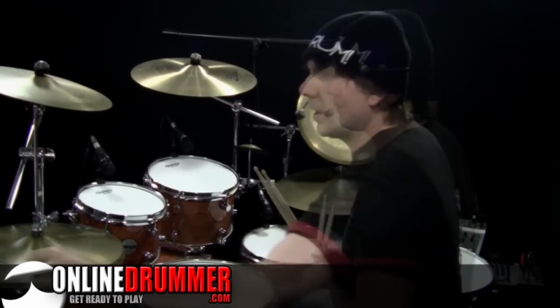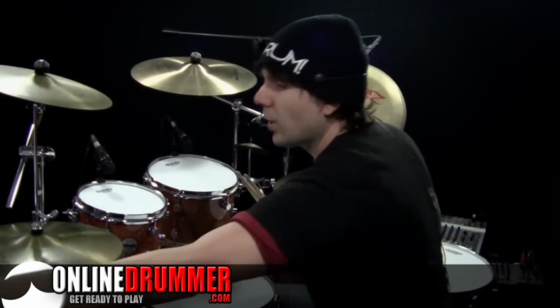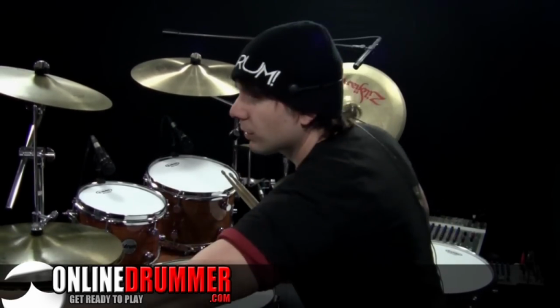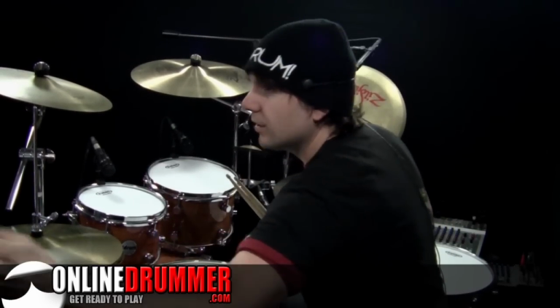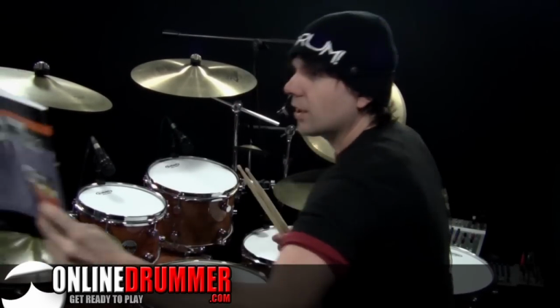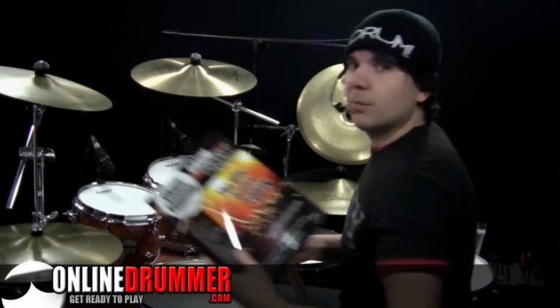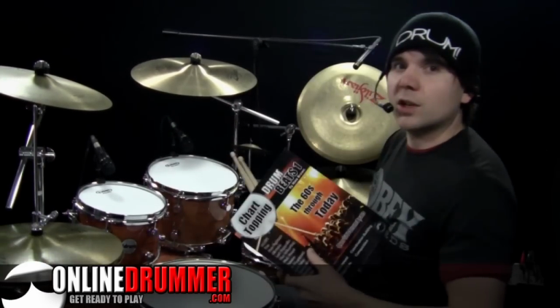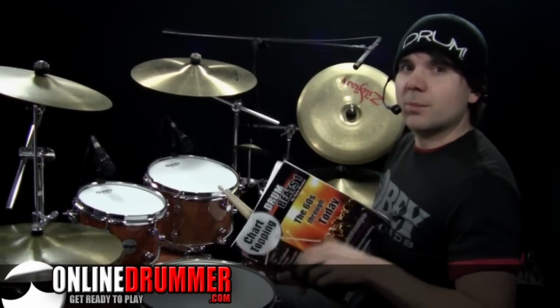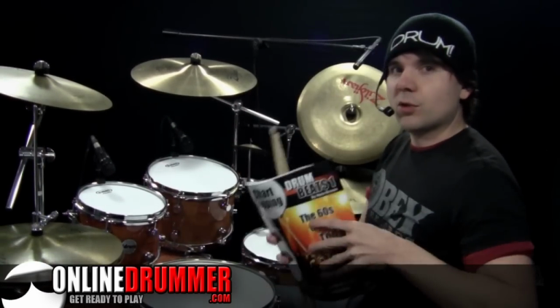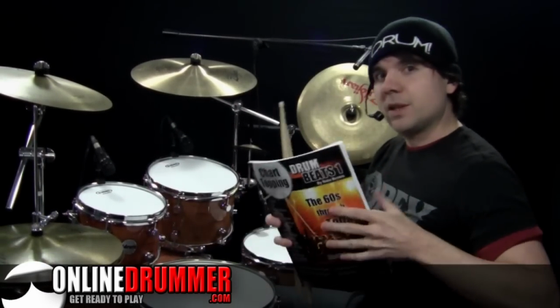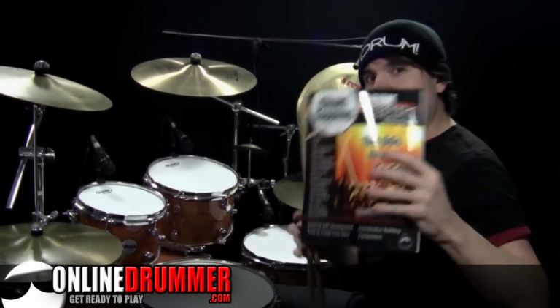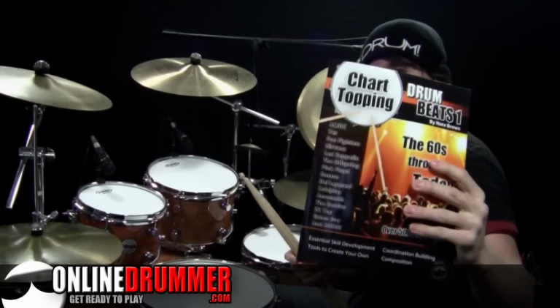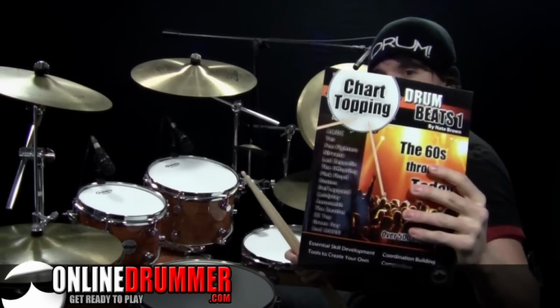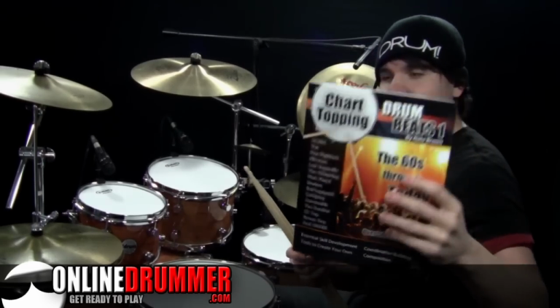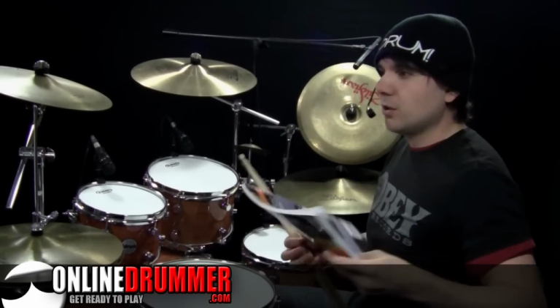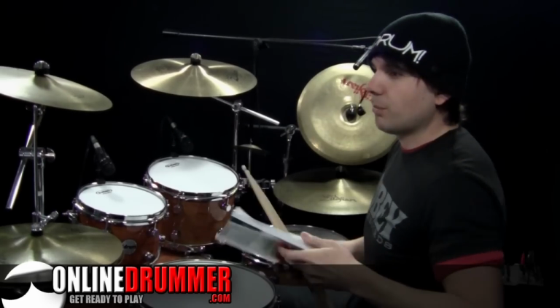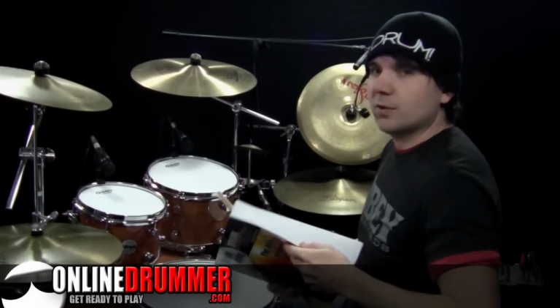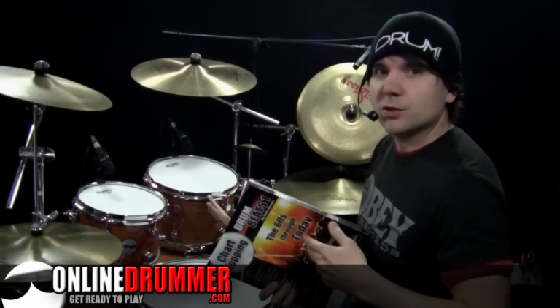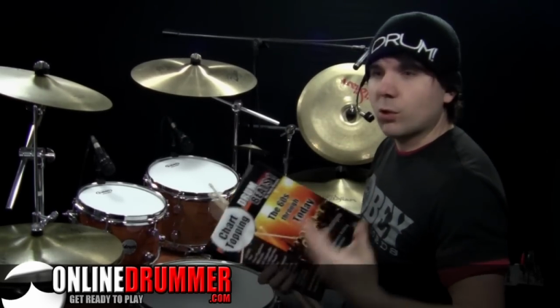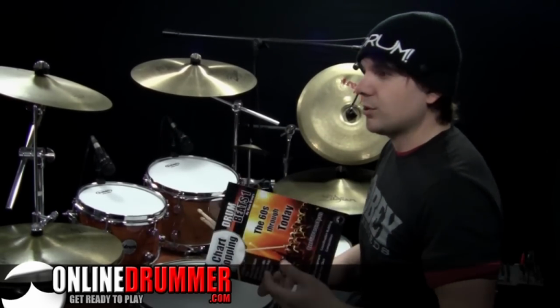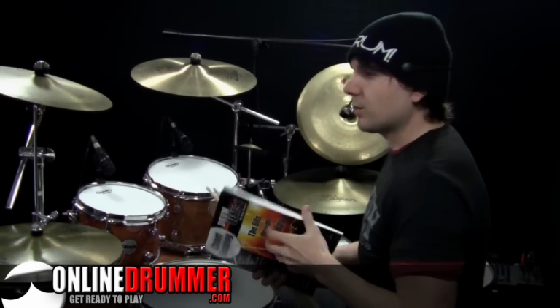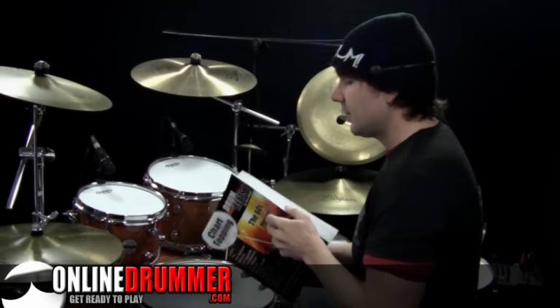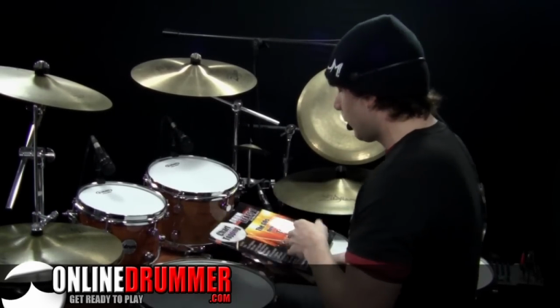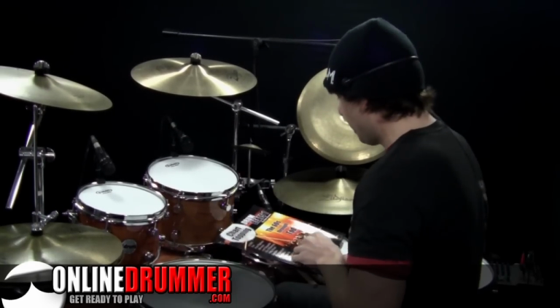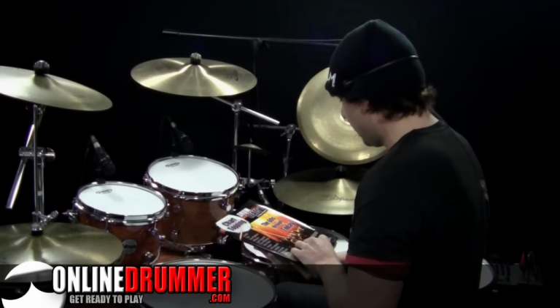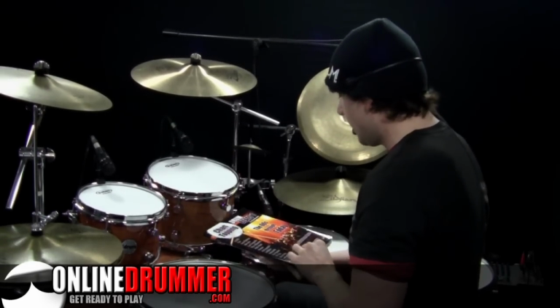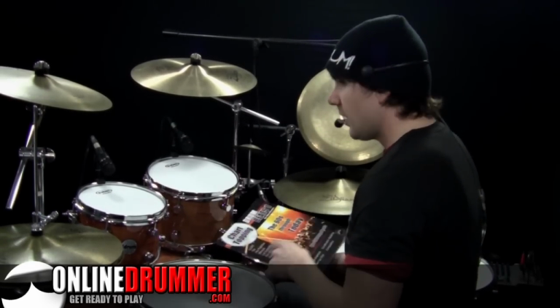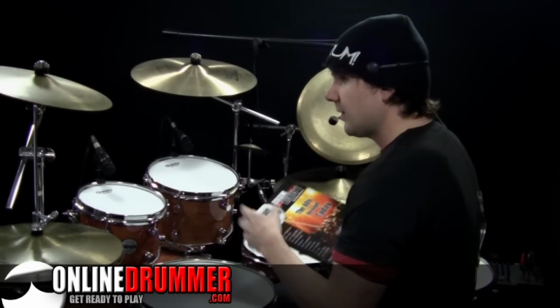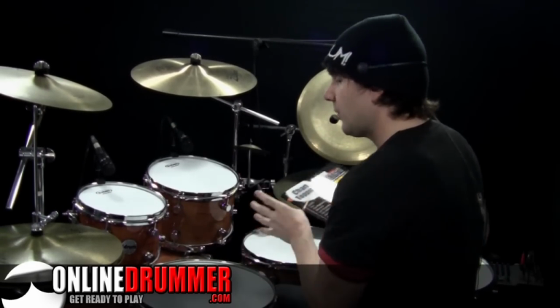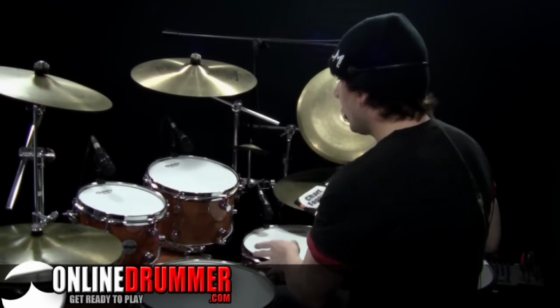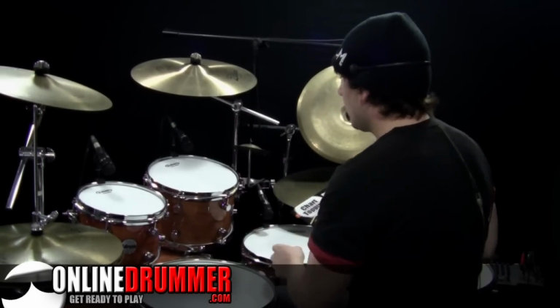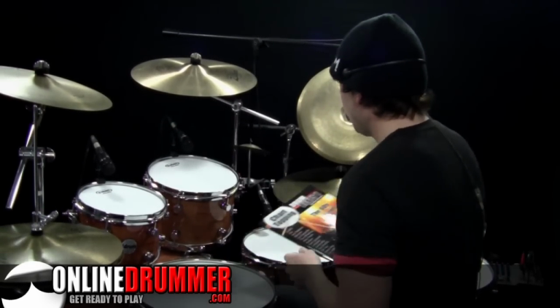If you haven't already, you can check out my book, Chart Topping Drum Beats 1. This includes a bunch of those coordination exercises for building 16th note phrasing on the bass.